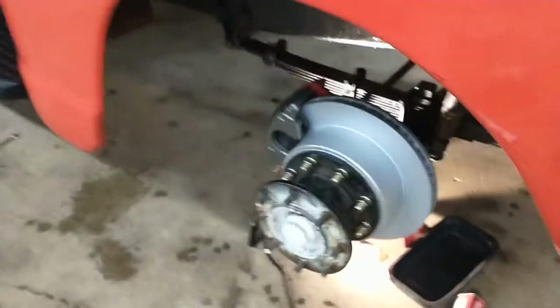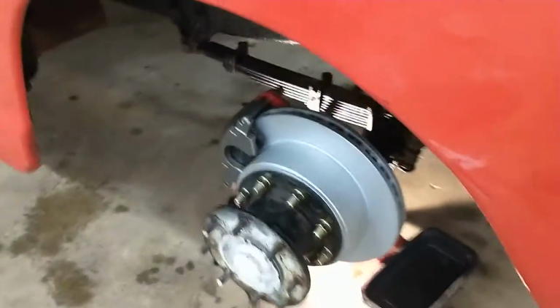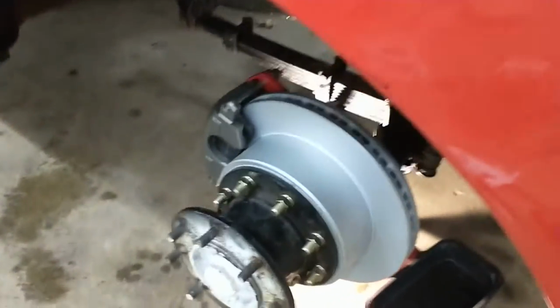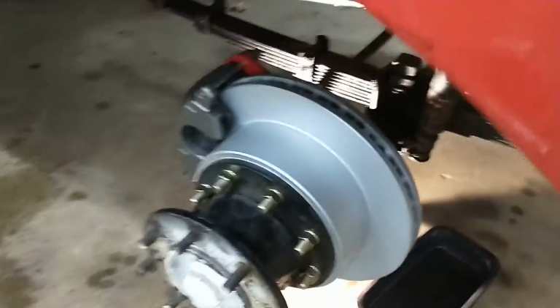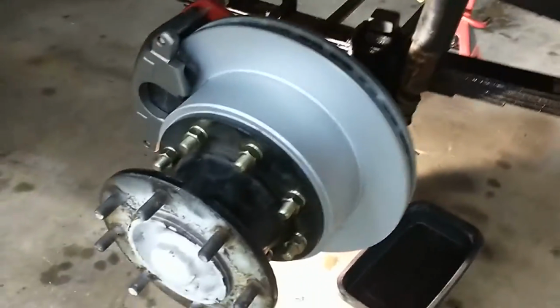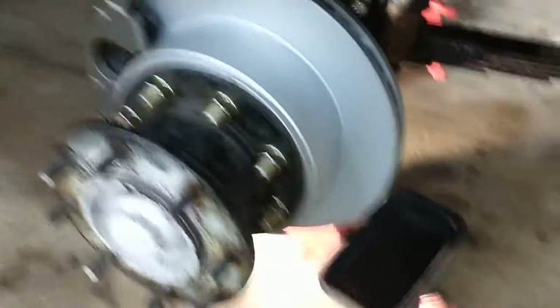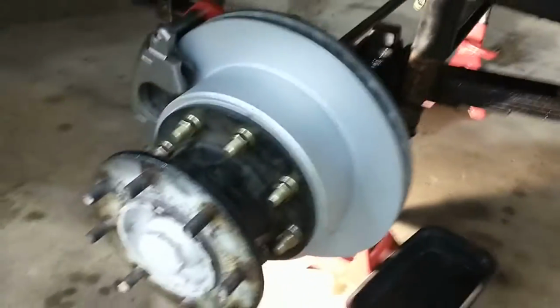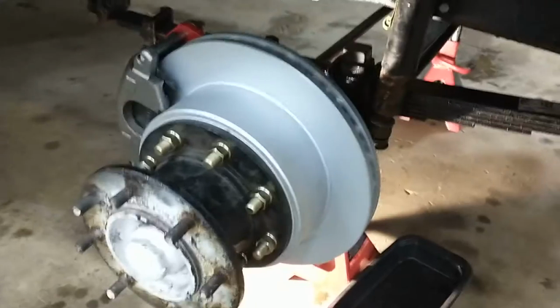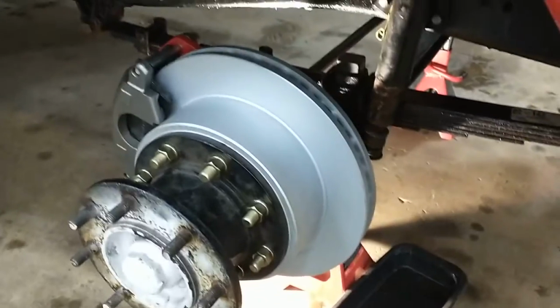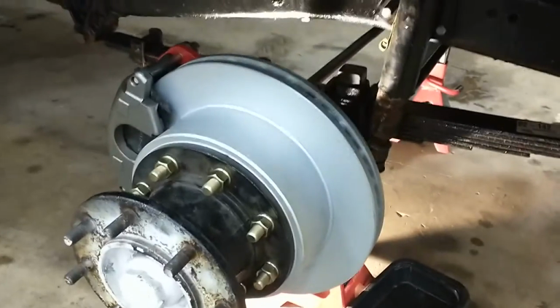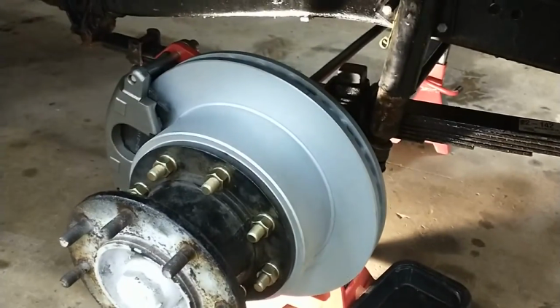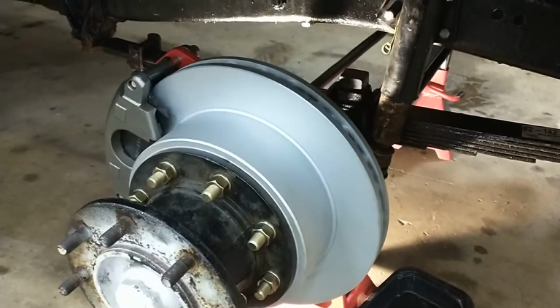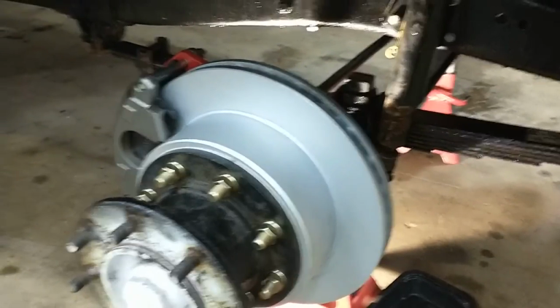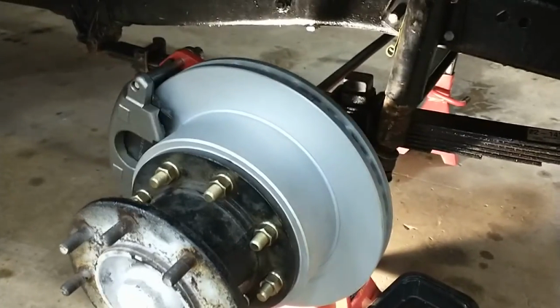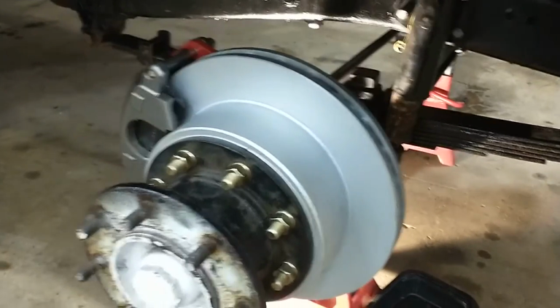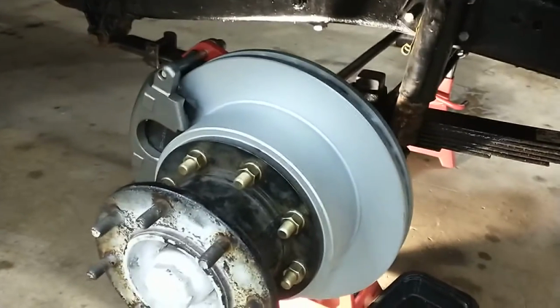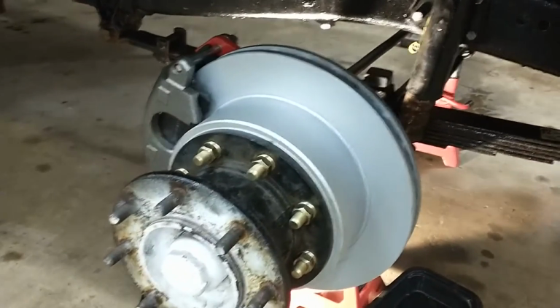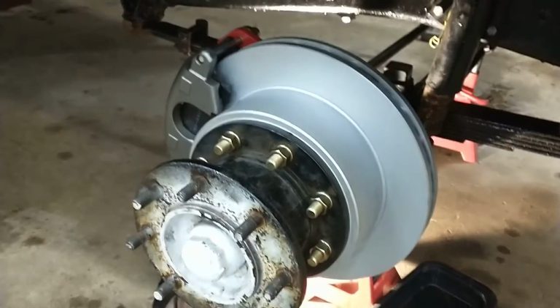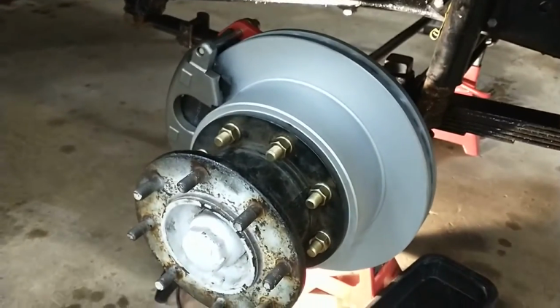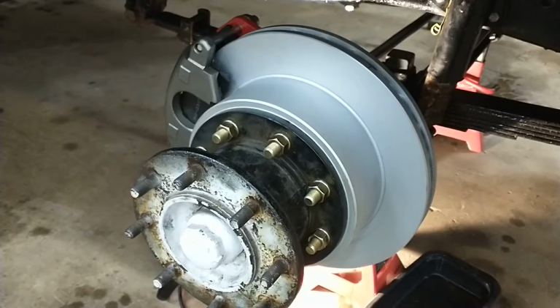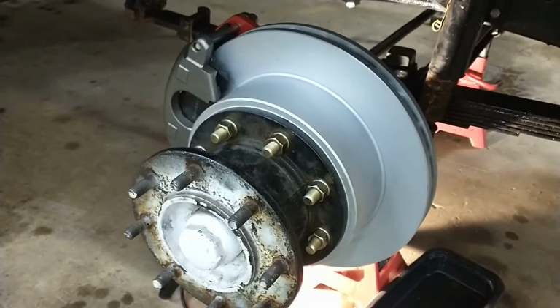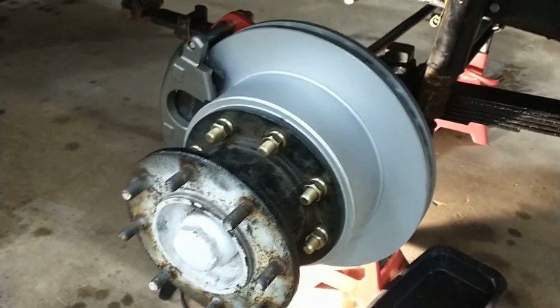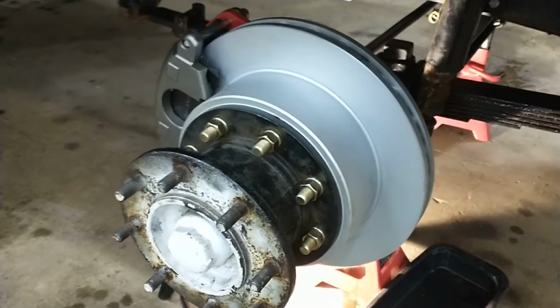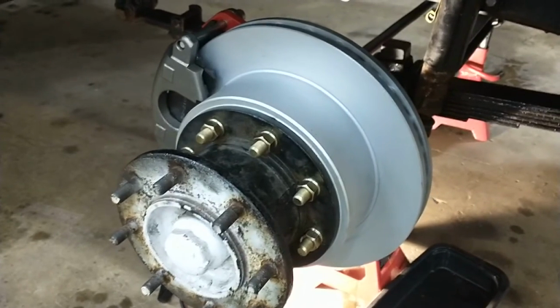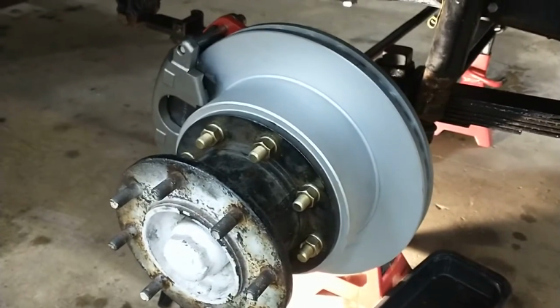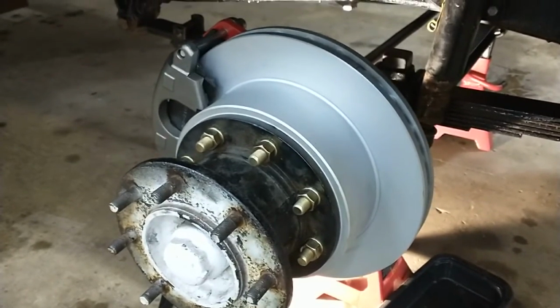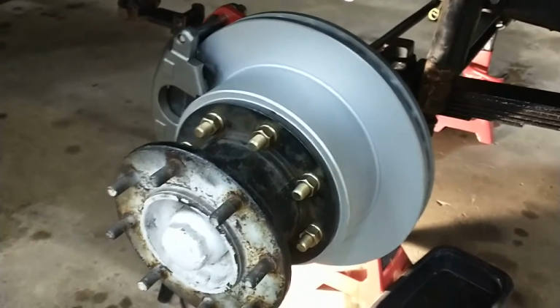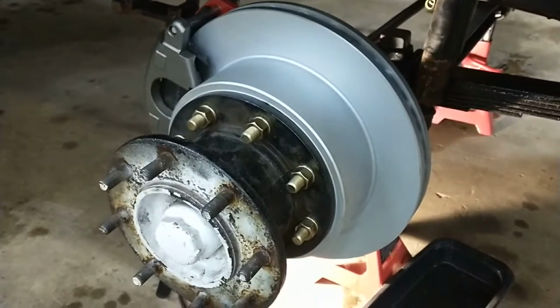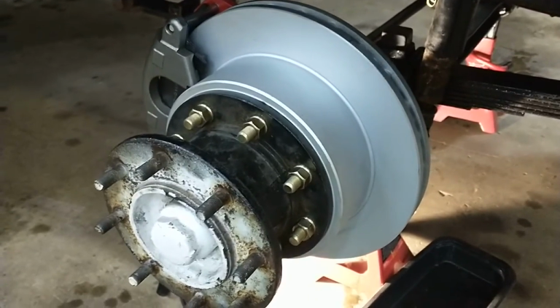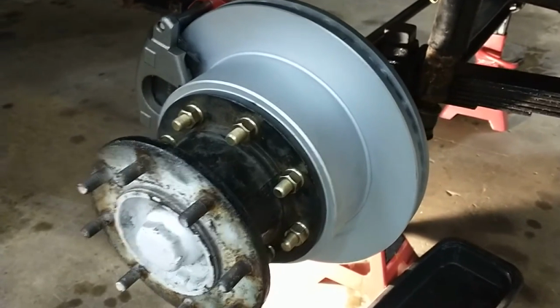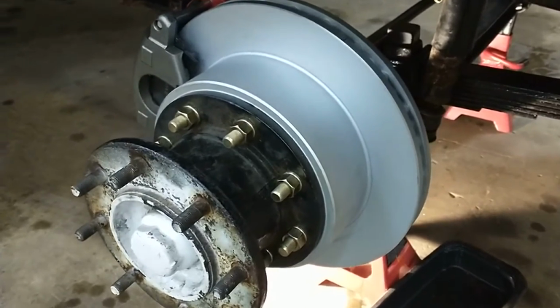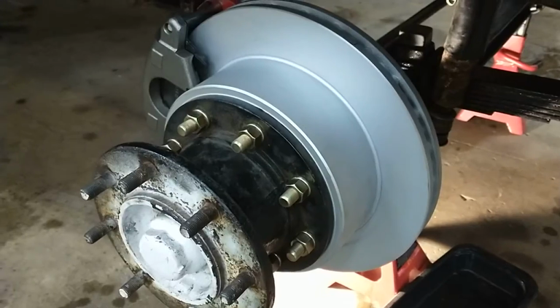Today I'm working on the disc brake conversion. I finally found — or somebody finally started making — a disc brake kit for the one-ton trucks, including dual rear-wheel trucks.